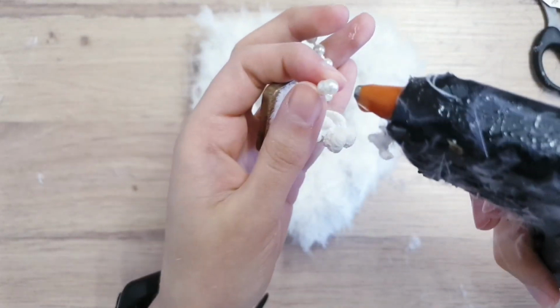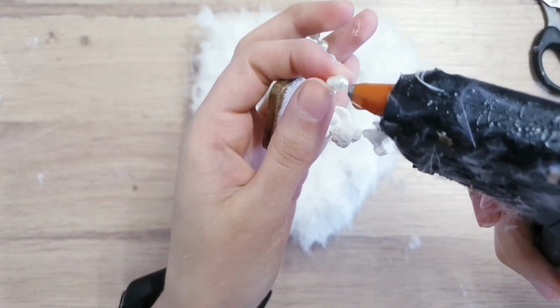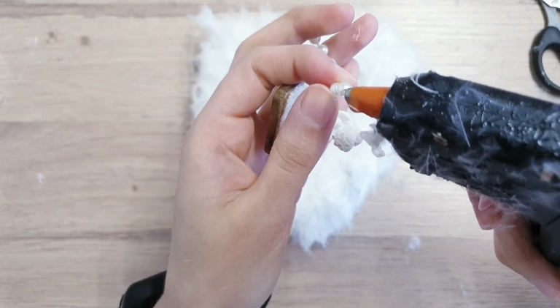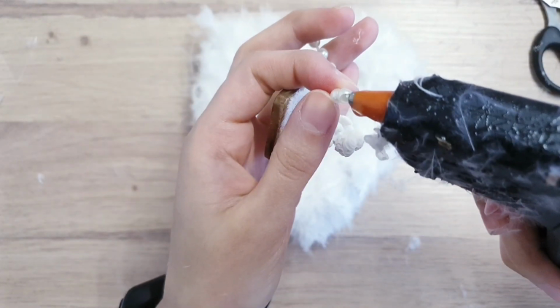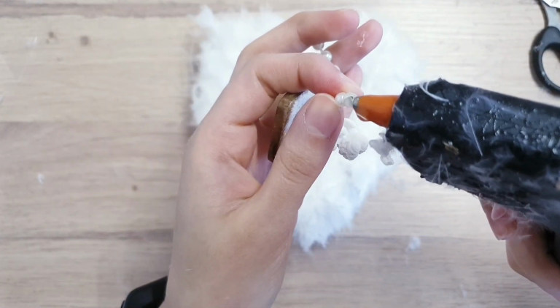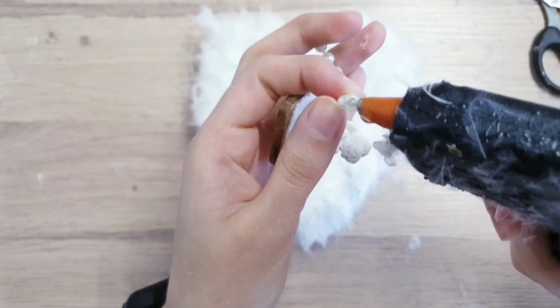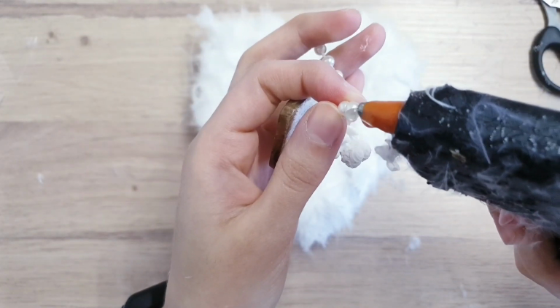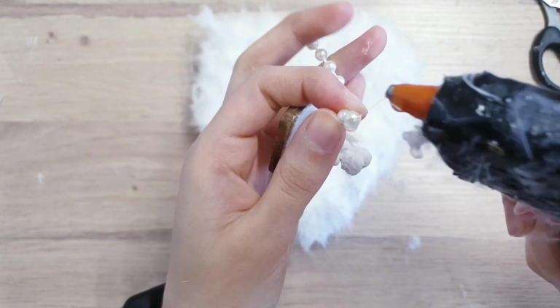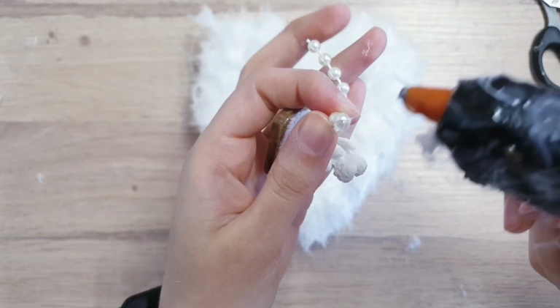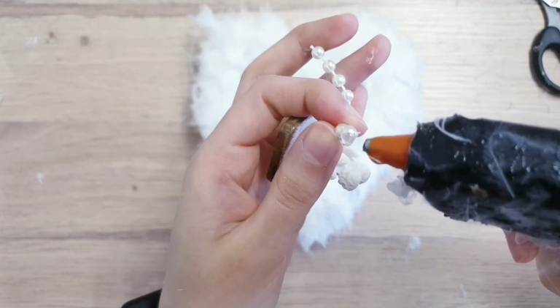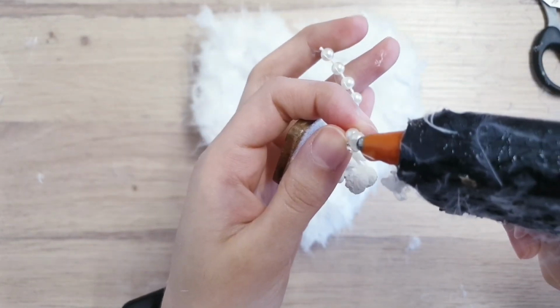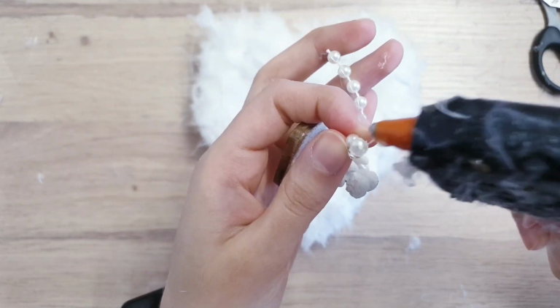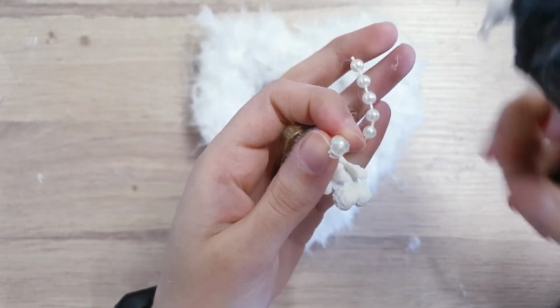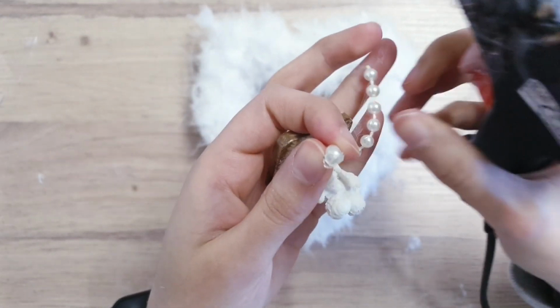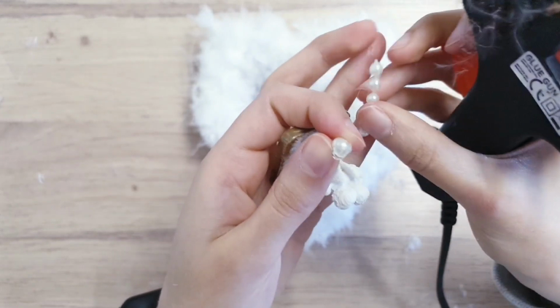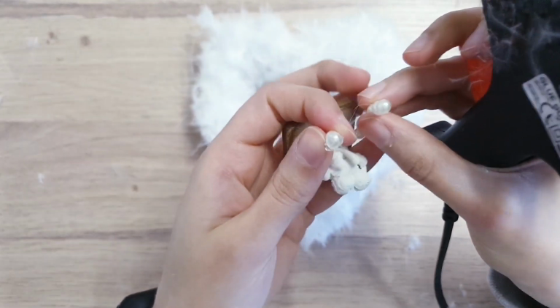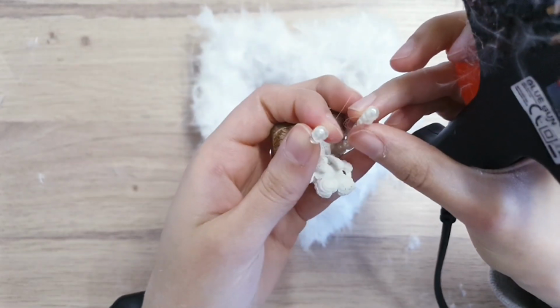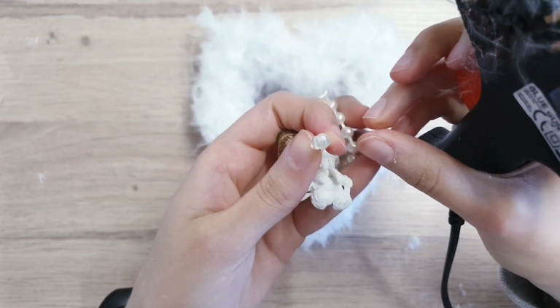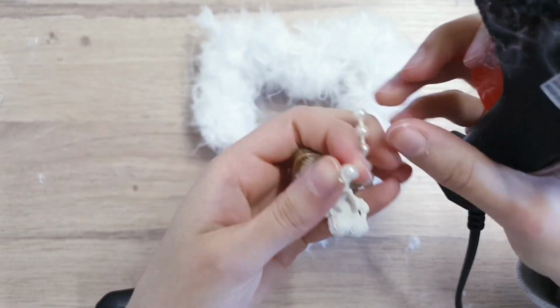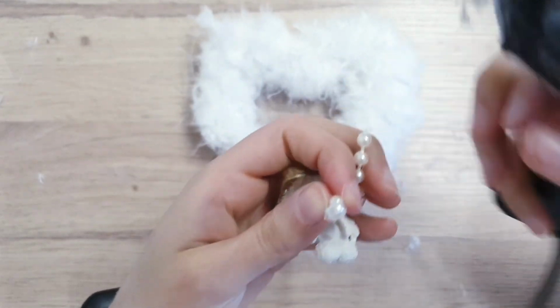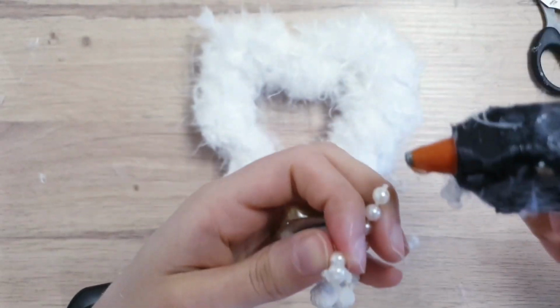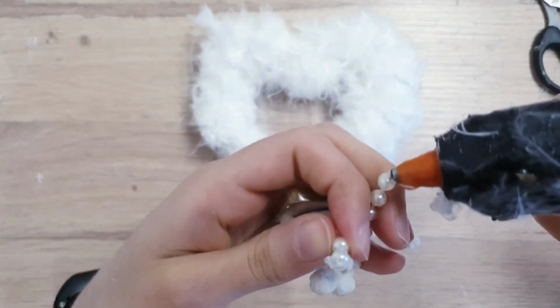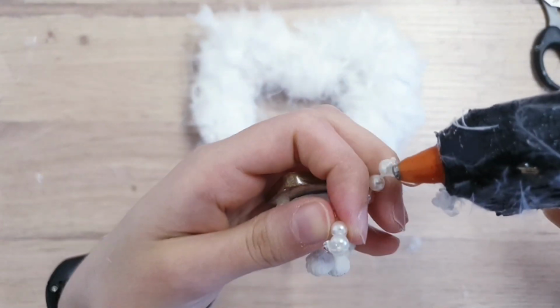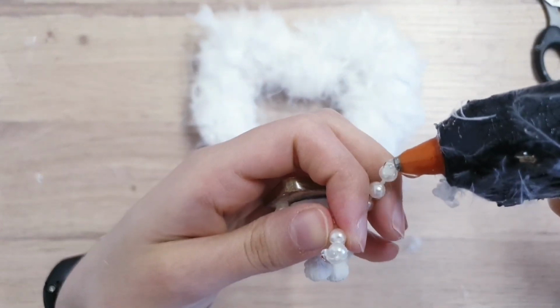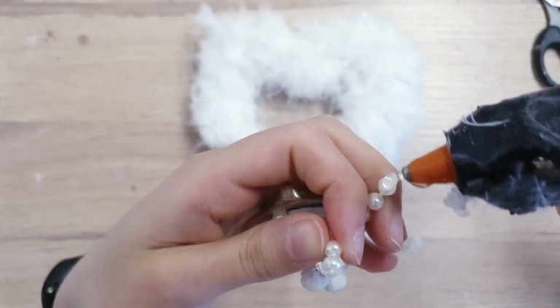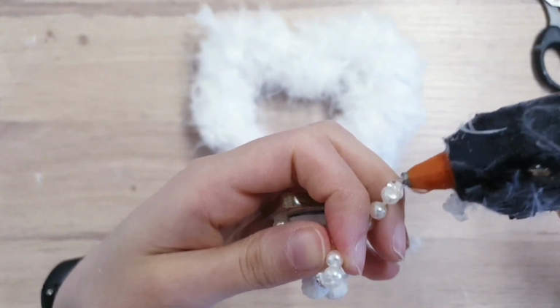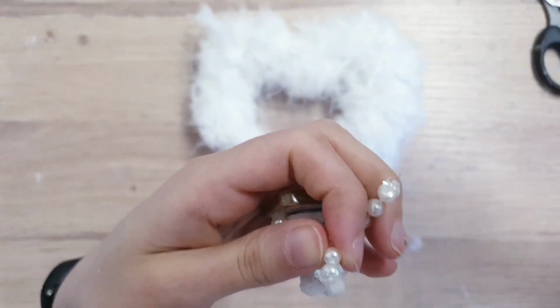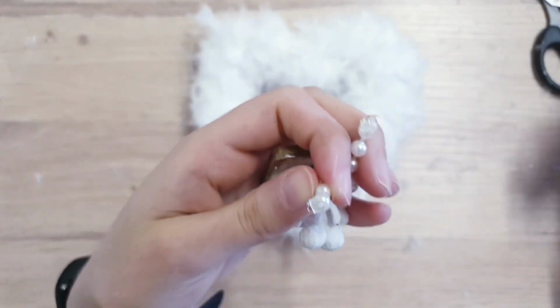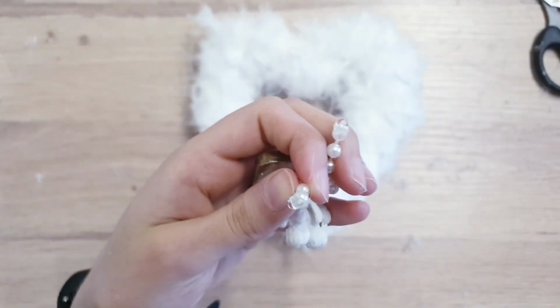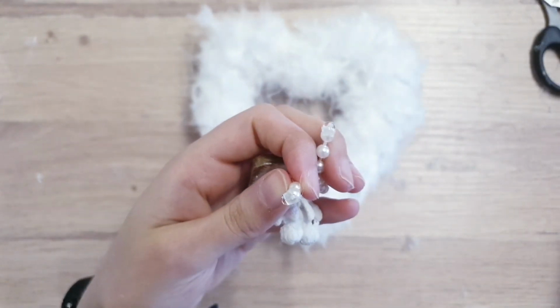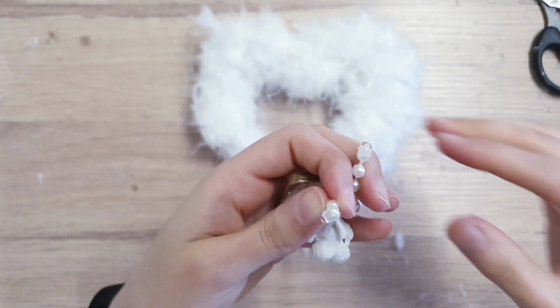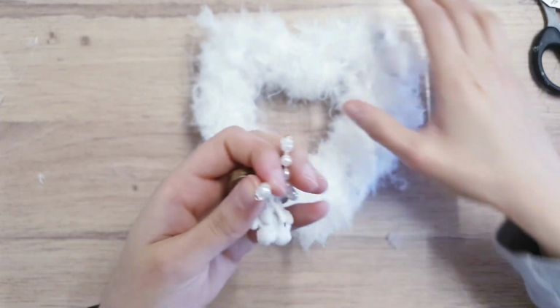Then once you've done that, you're going to use hot glue or E6000 — whatever type of glue you like — and just make sure that you secure the top of the swing onto the top of your wreath.